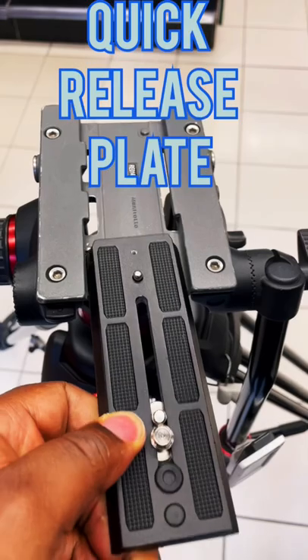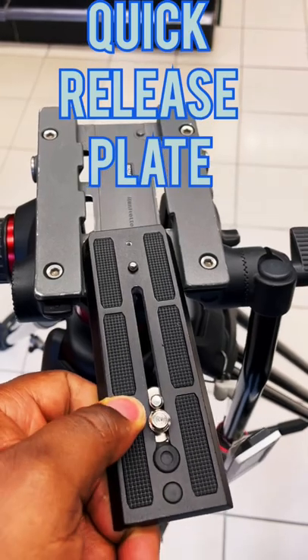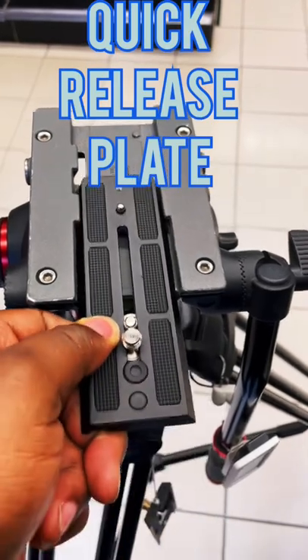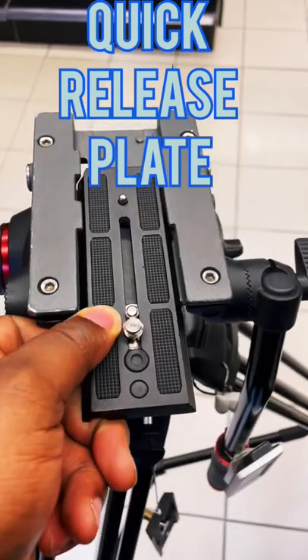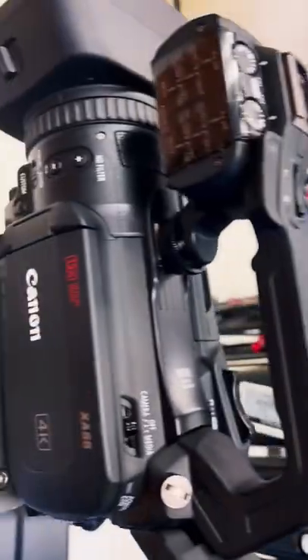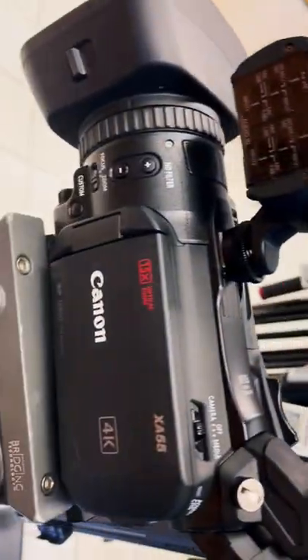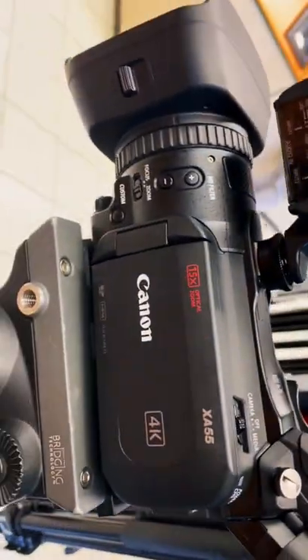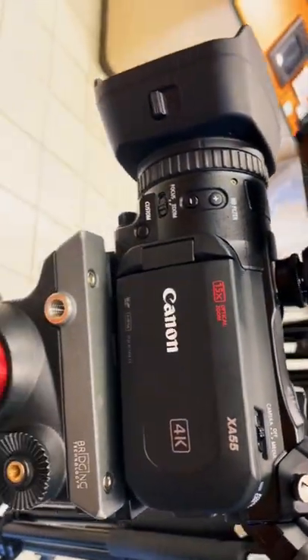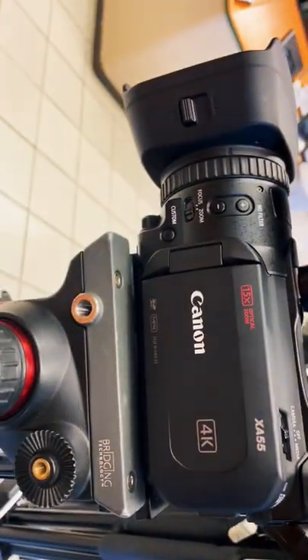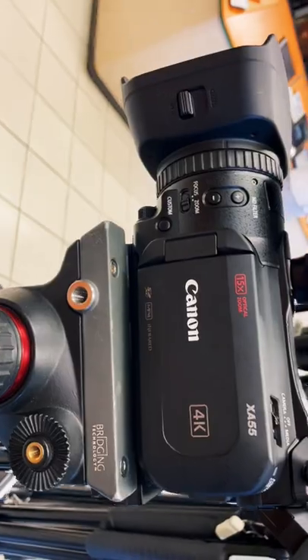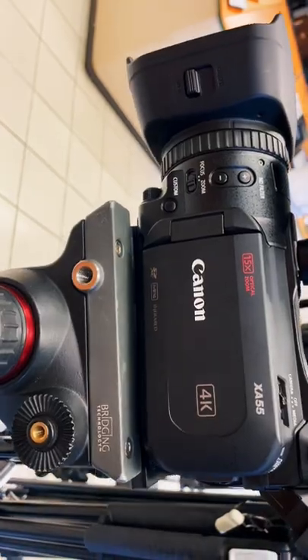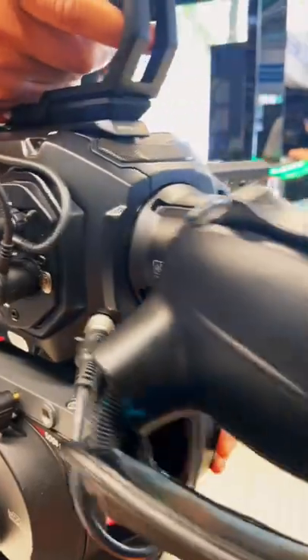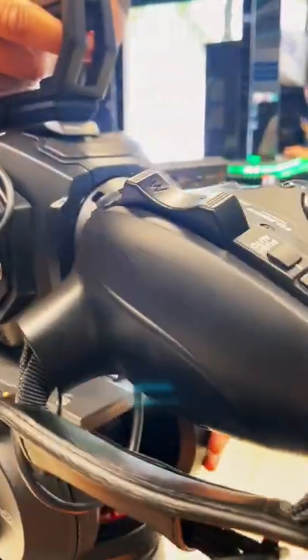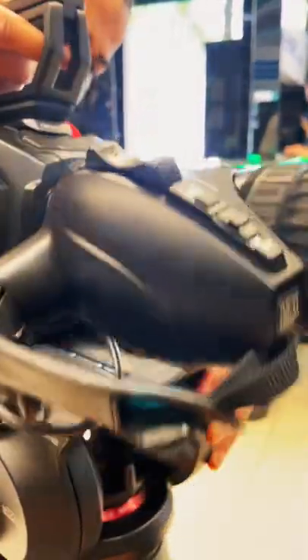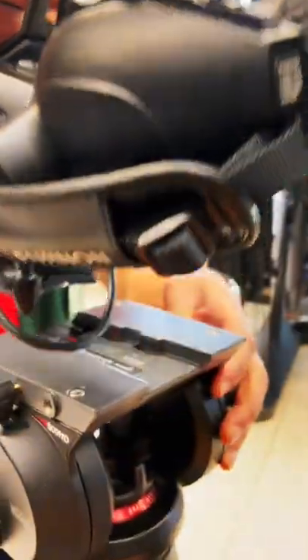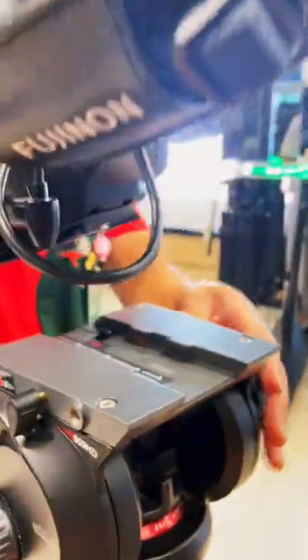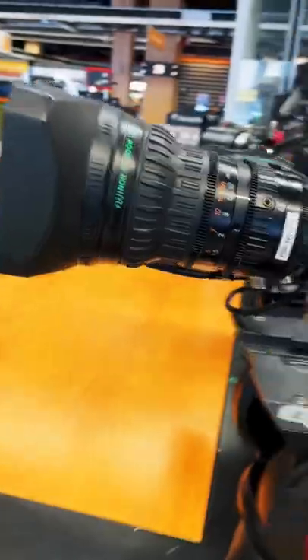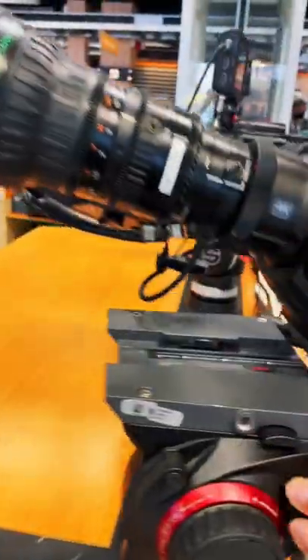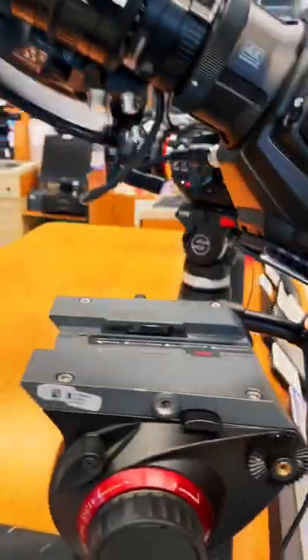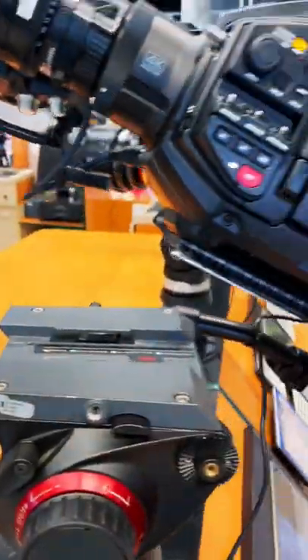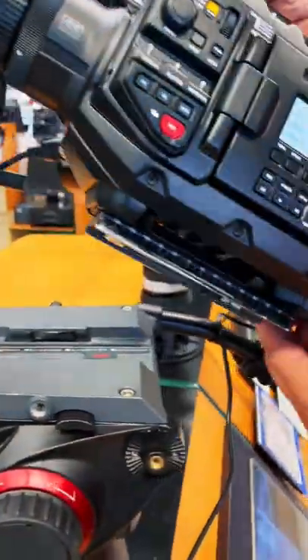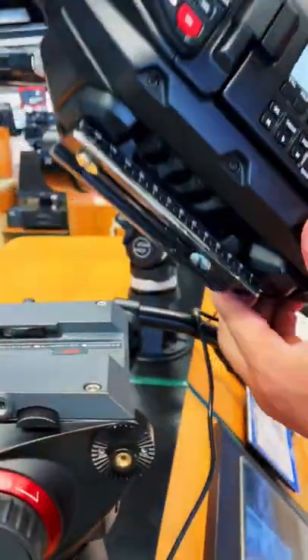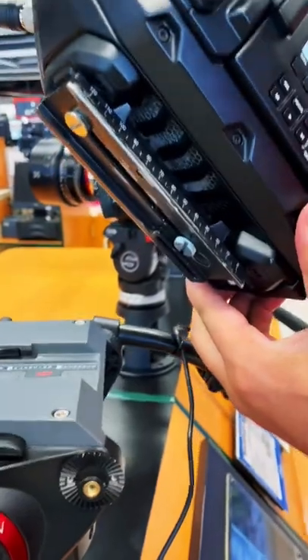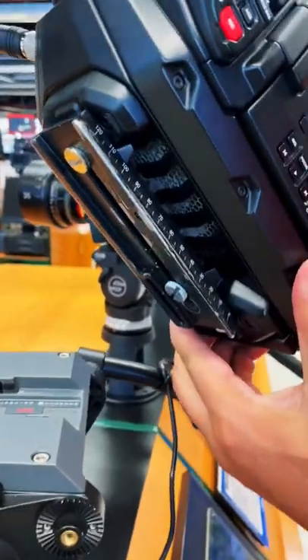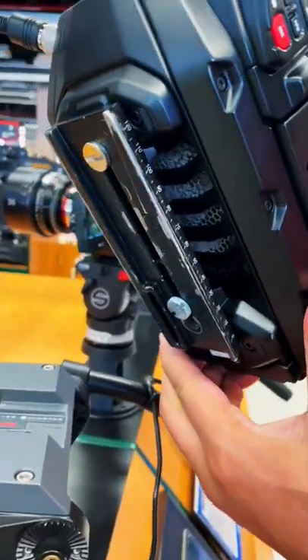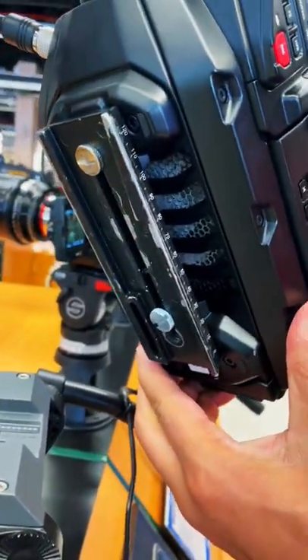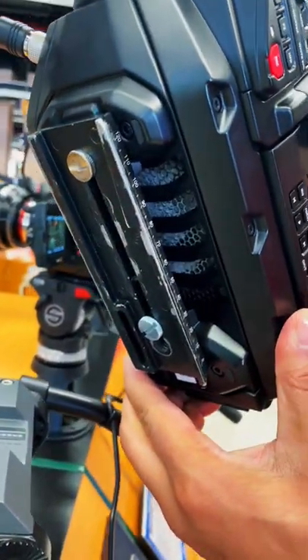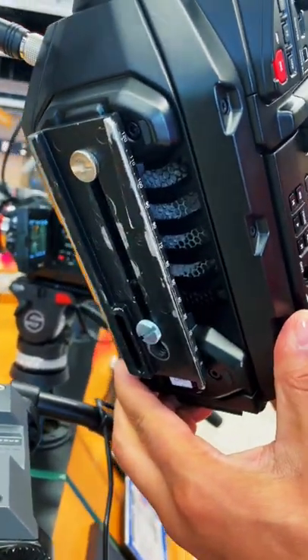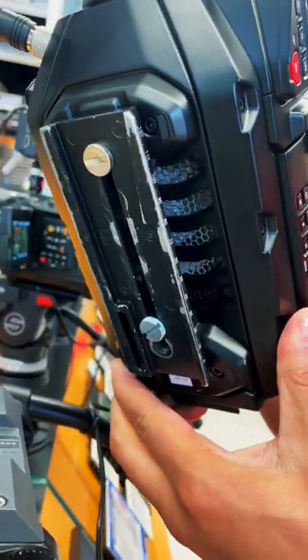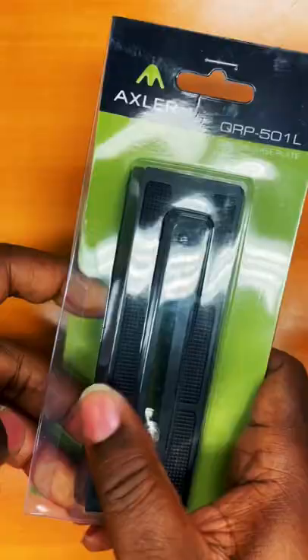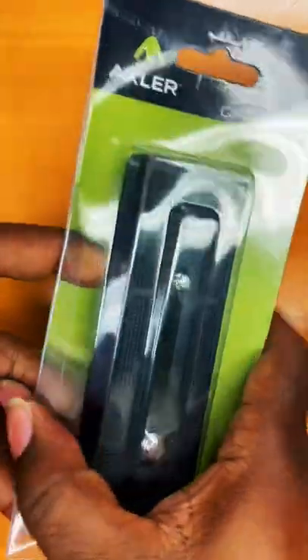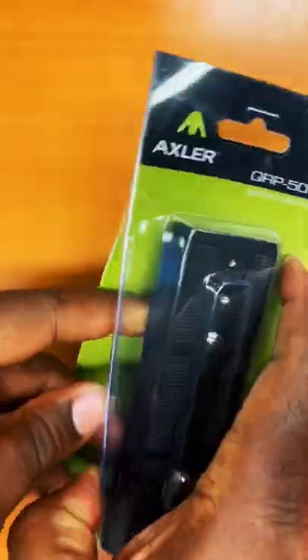The purpose of the quick release plate is to lock and stabilize the camera on the tripod, and to also be able to quickly release the camera off the tripod when you want to go handheld or when you're ready to store it away for later use.